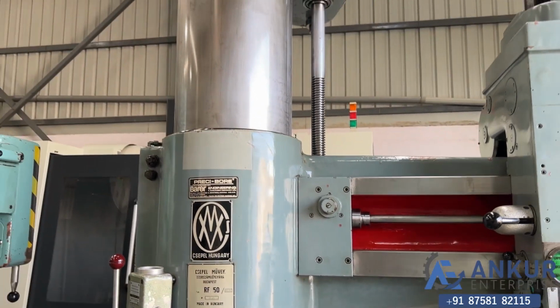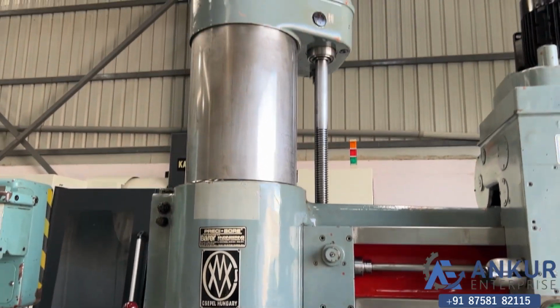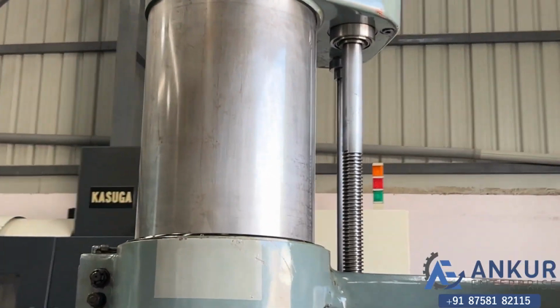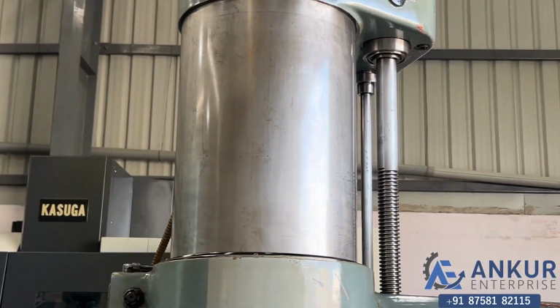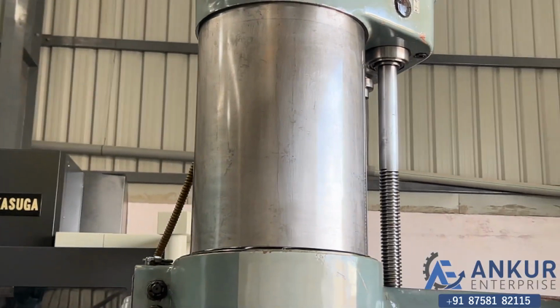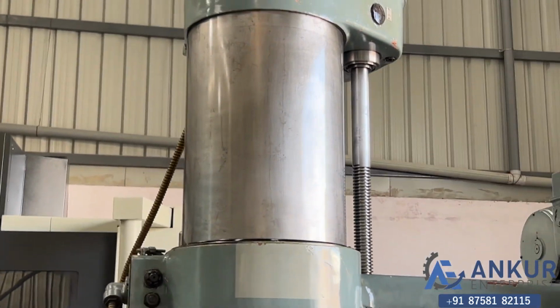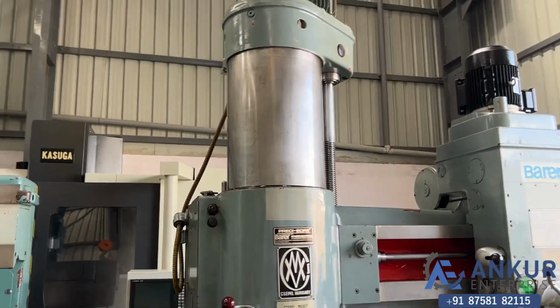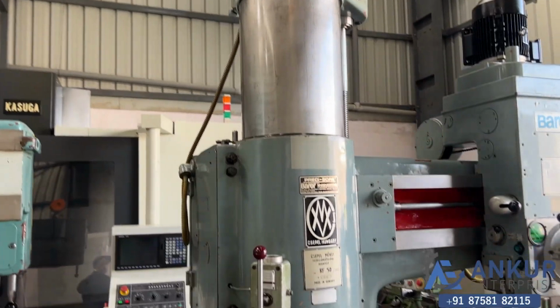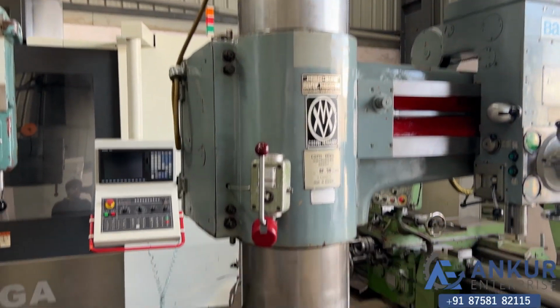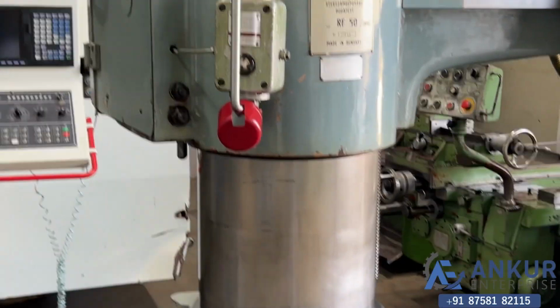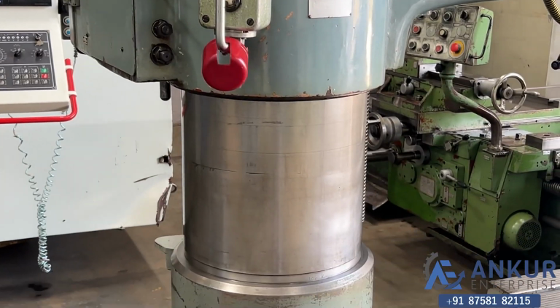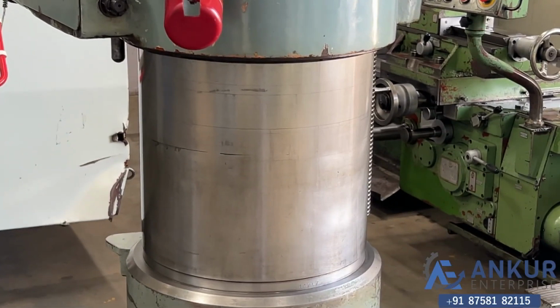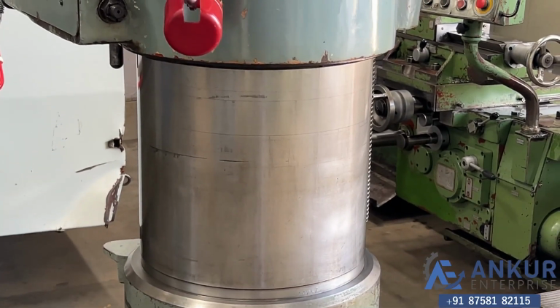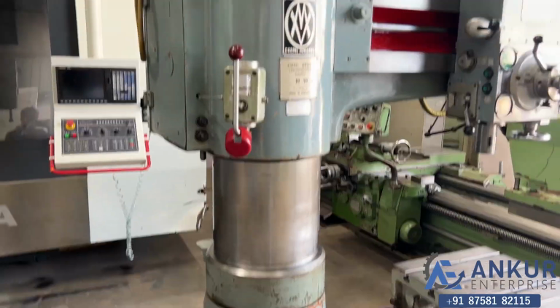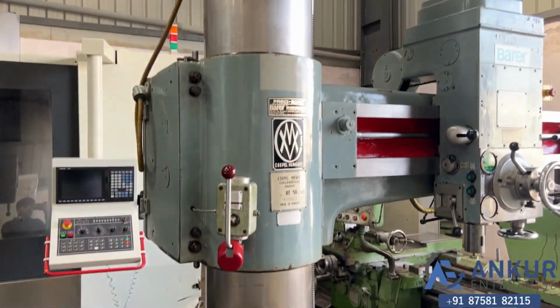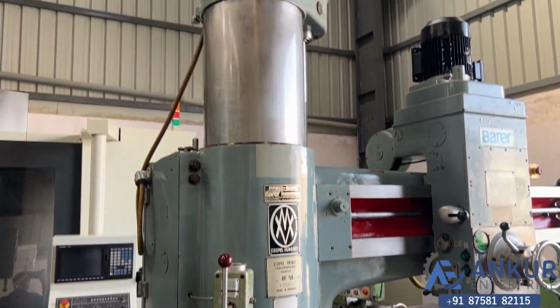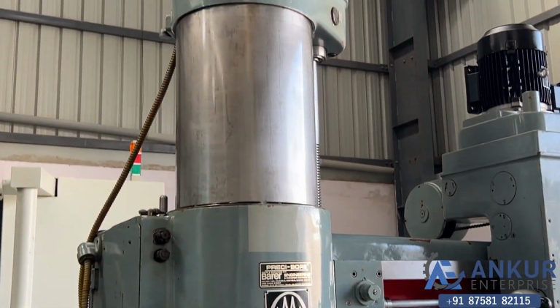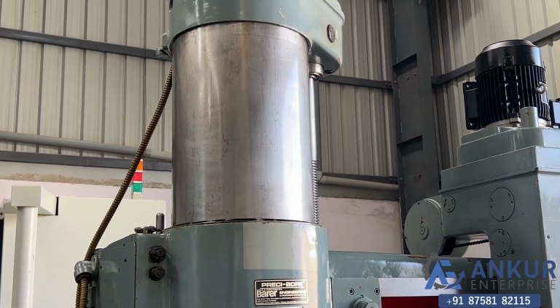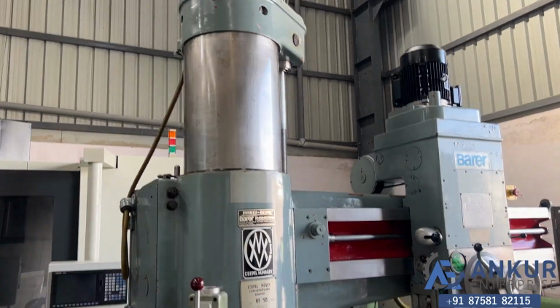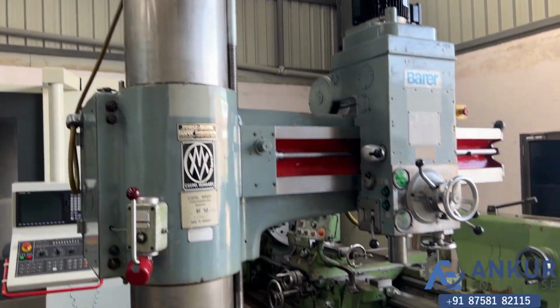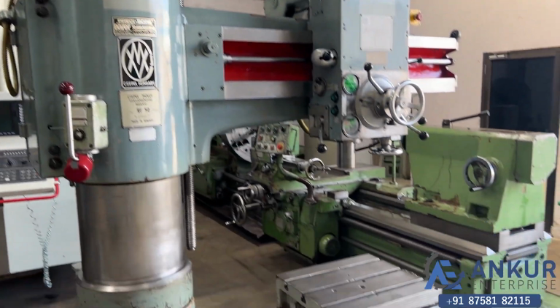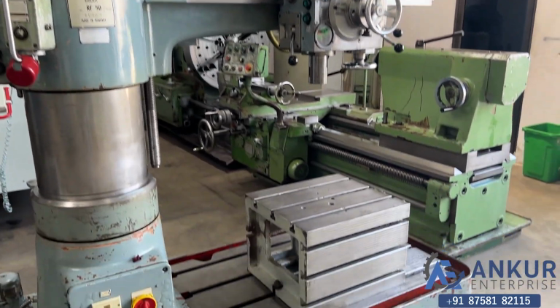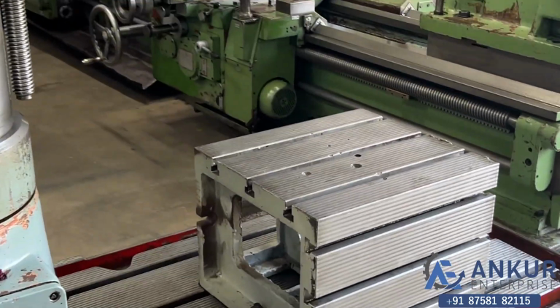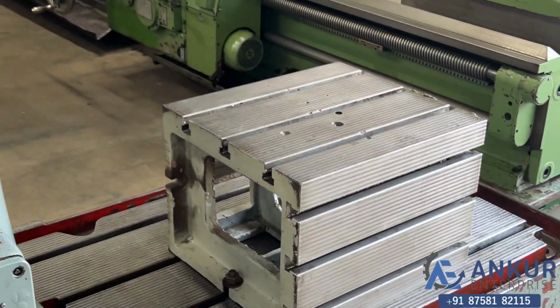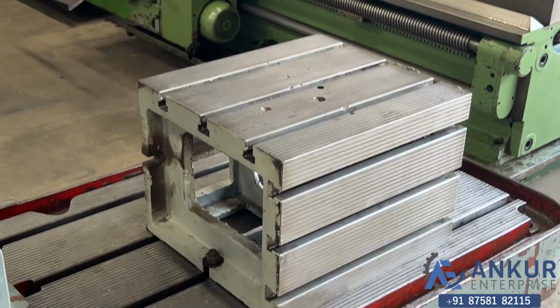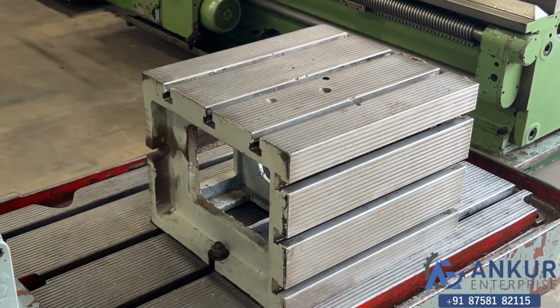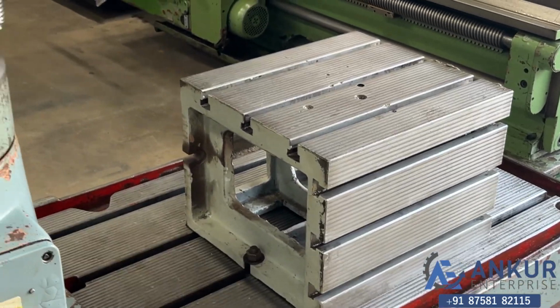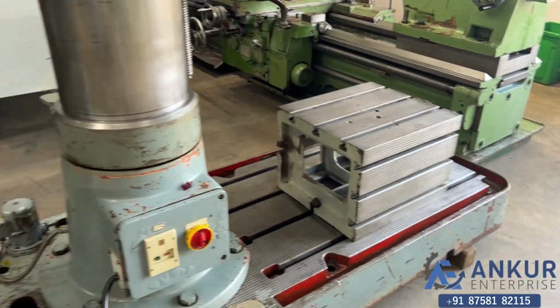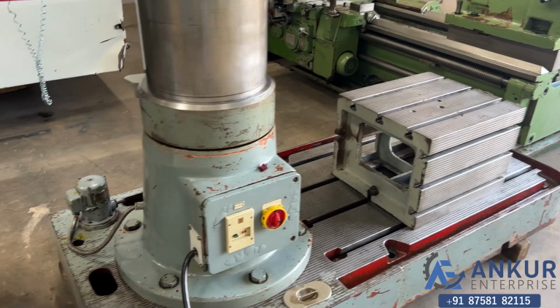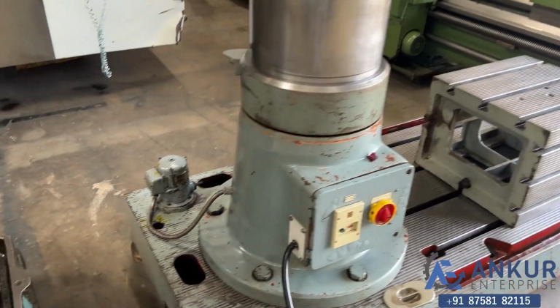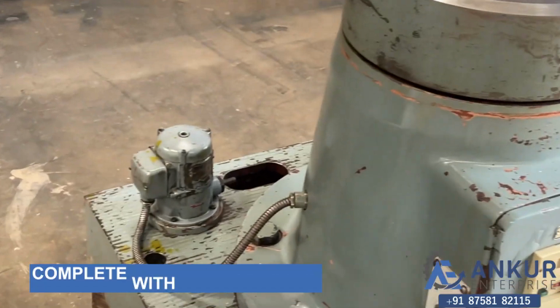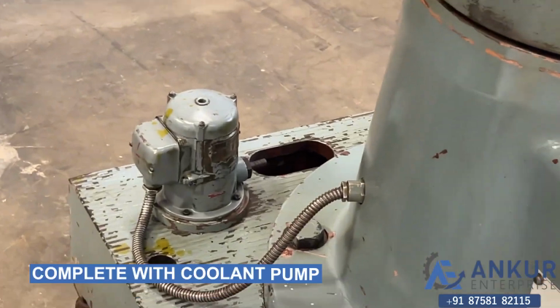You can see the column of the machine. The machine is complete with its box table and its coolant pump.